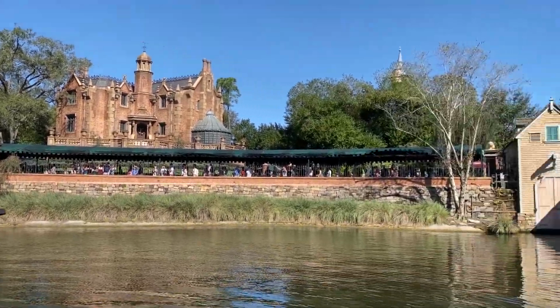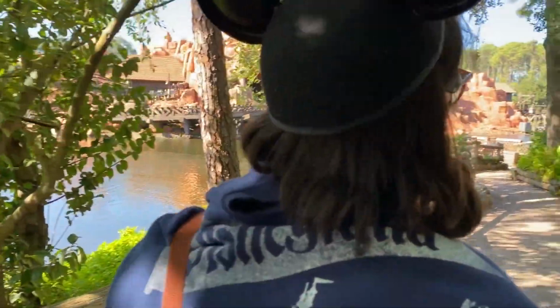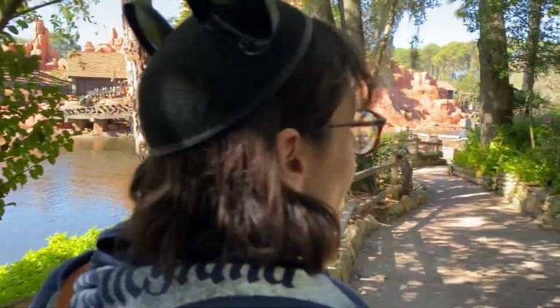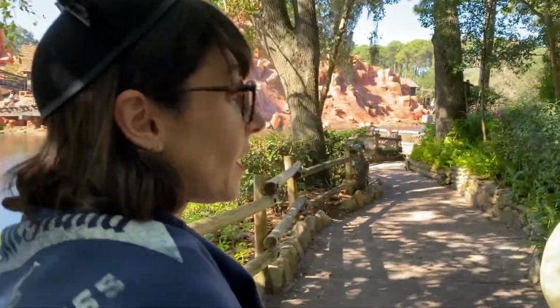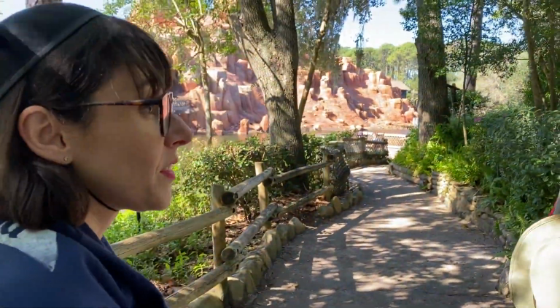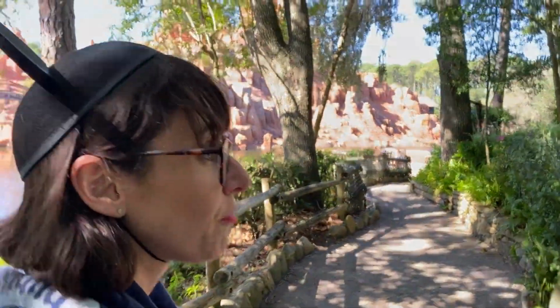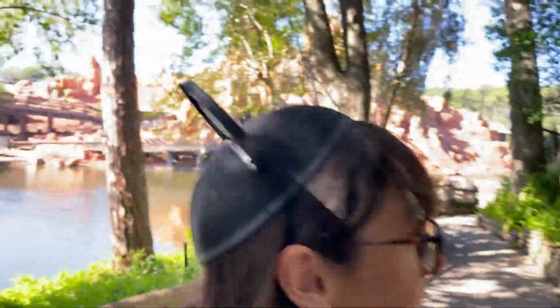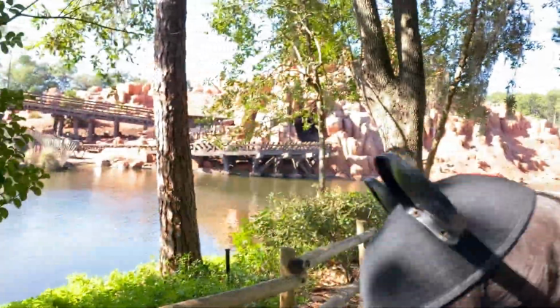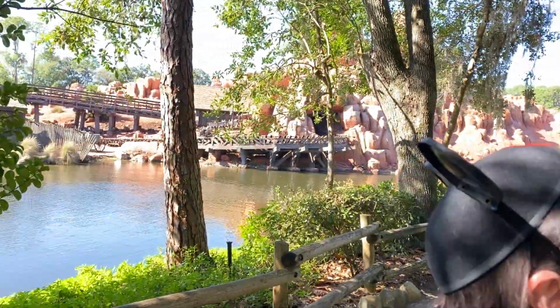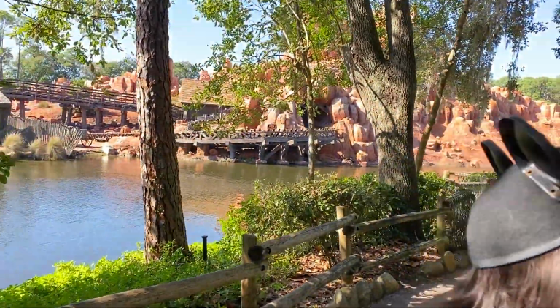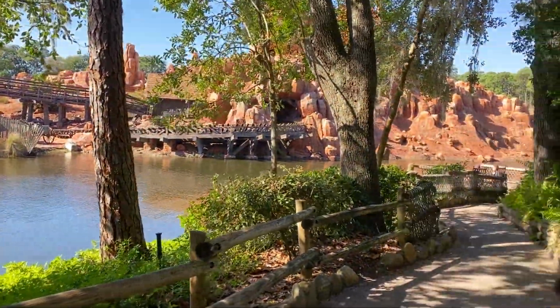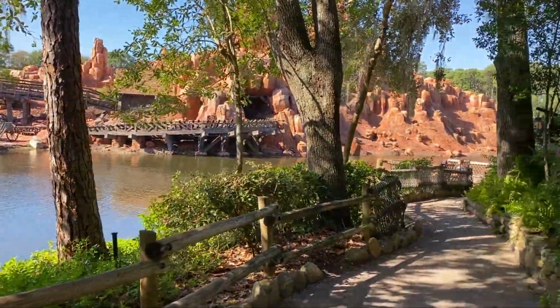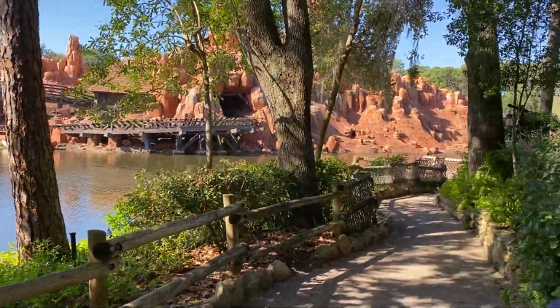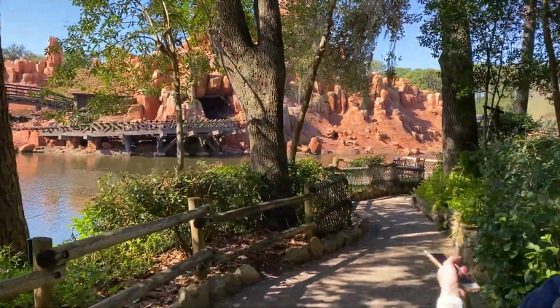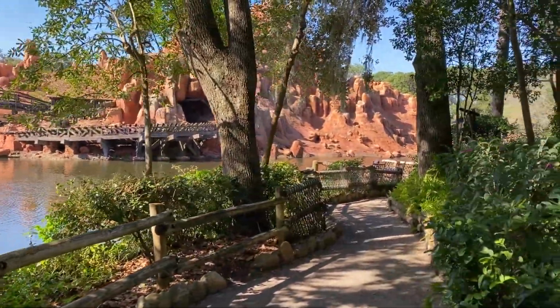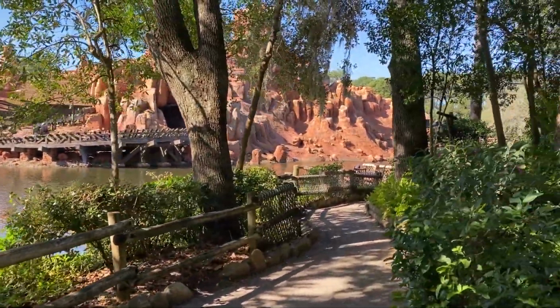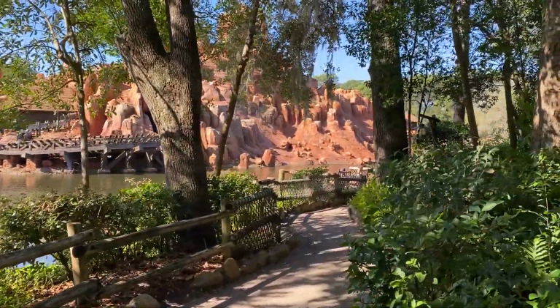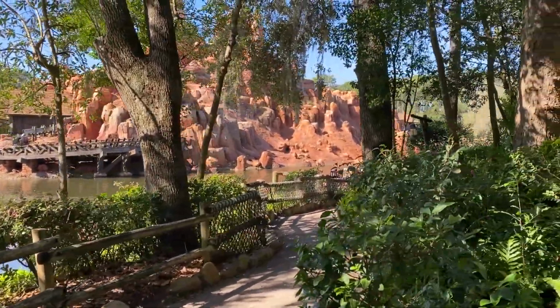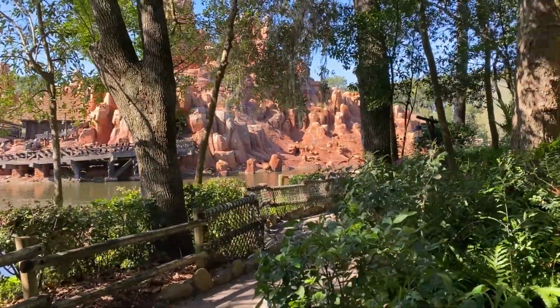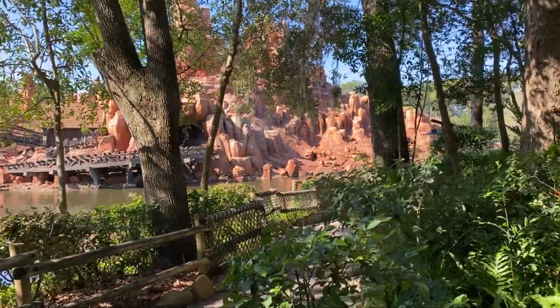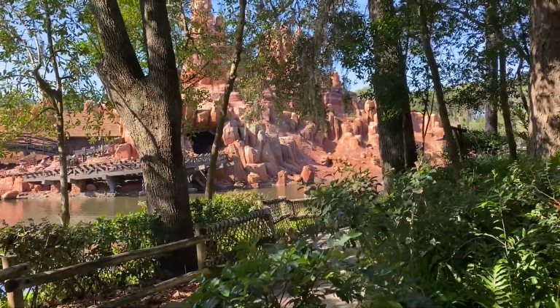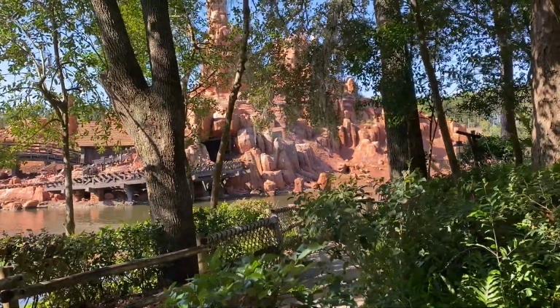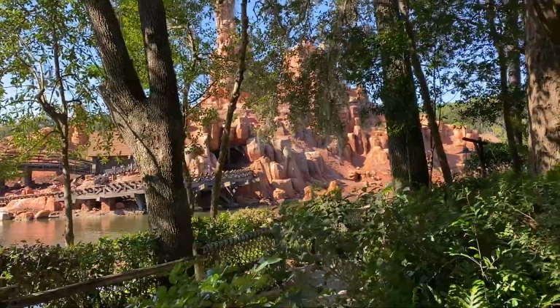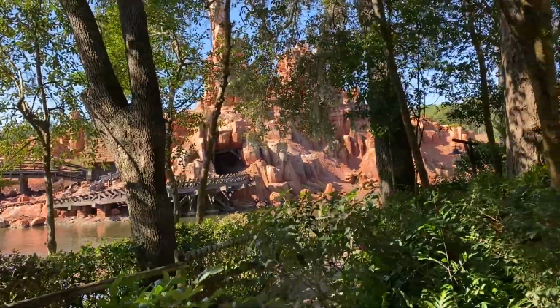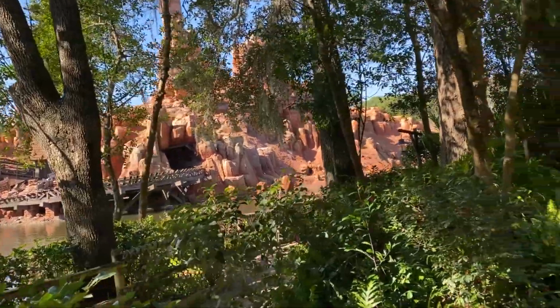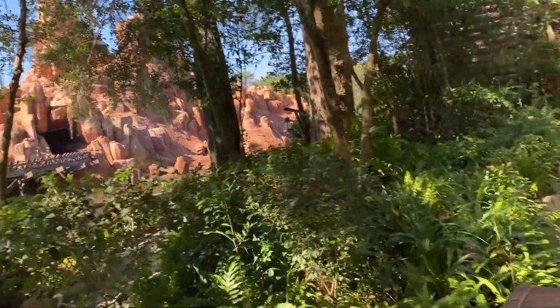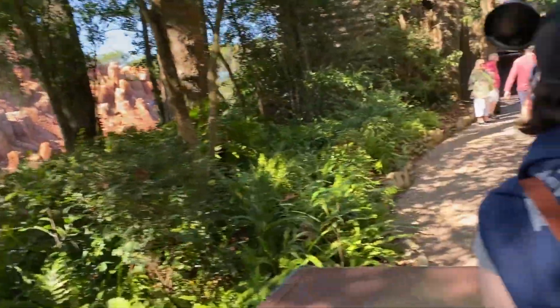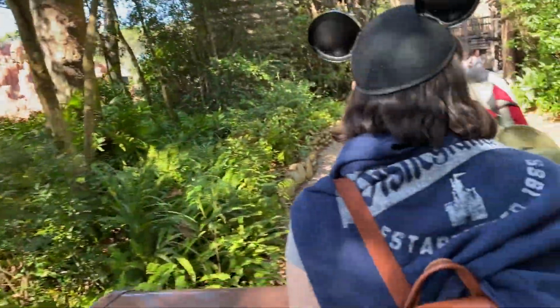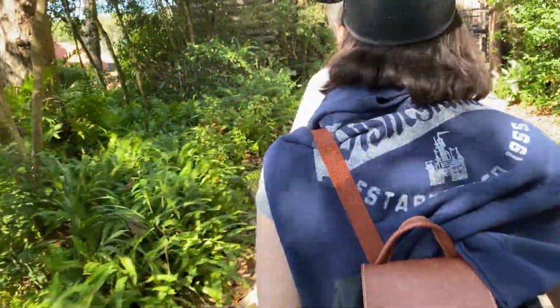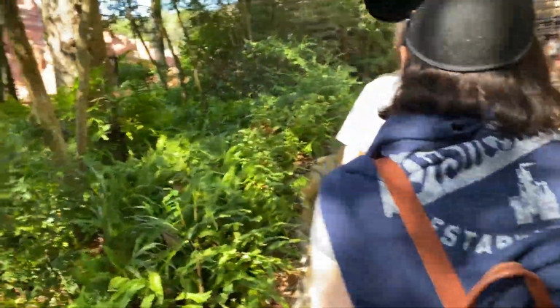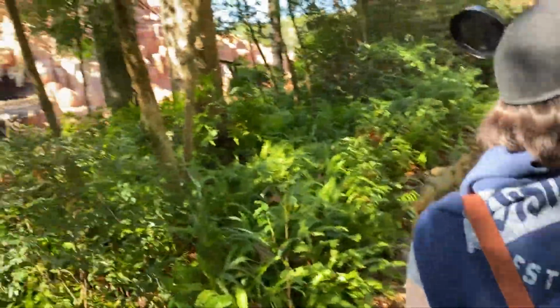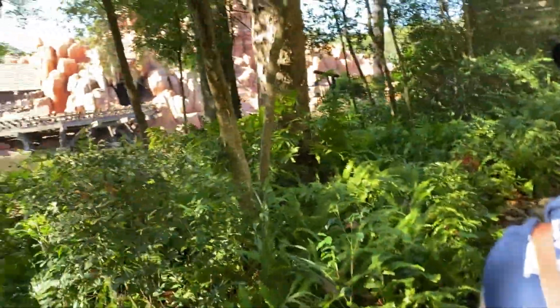There's also a ton to do once you get there. There's a couple of caves, an old mill house, a windmill, a fort, a suspension bridge, playgrounds, and tons of trails. I would live there if I could.